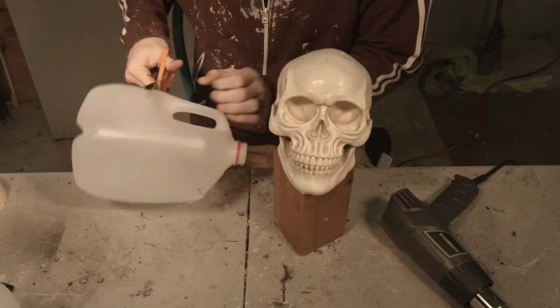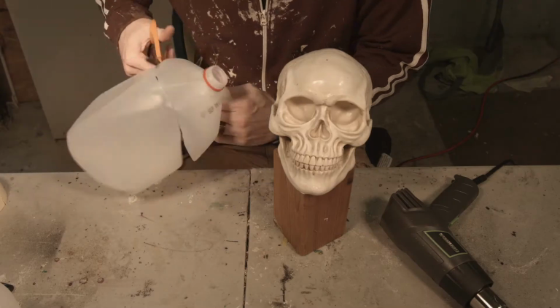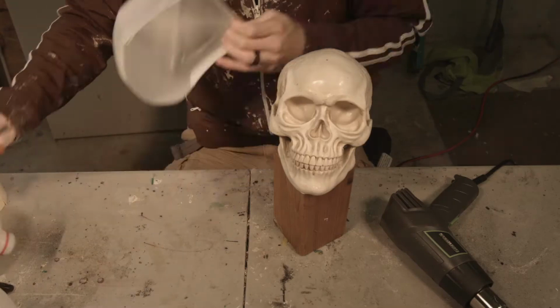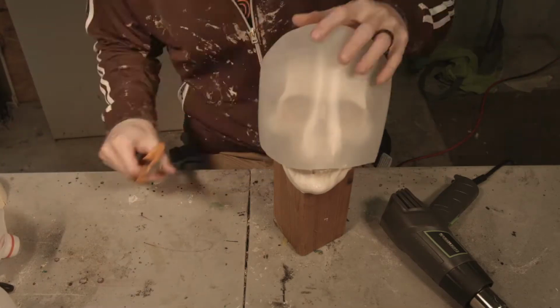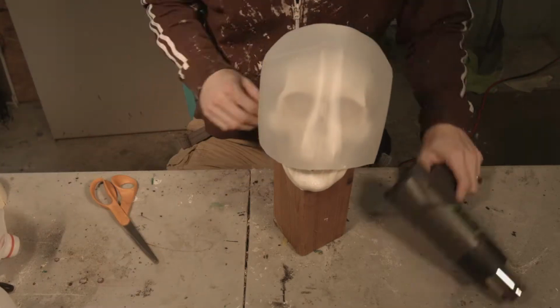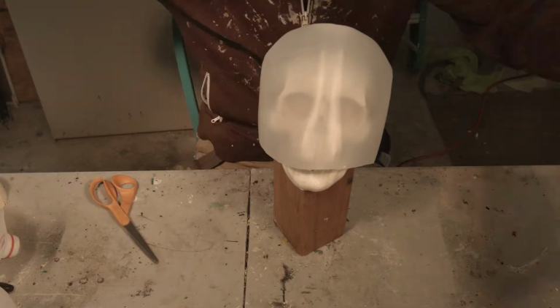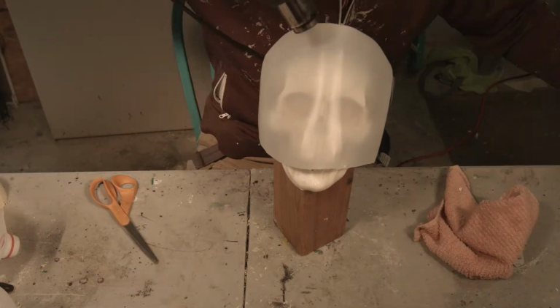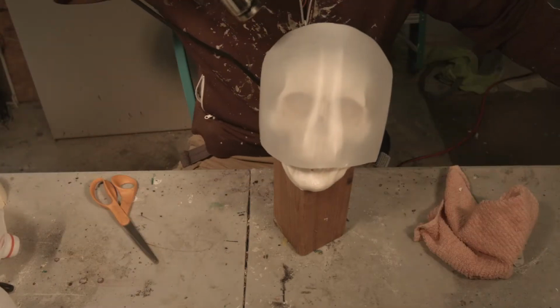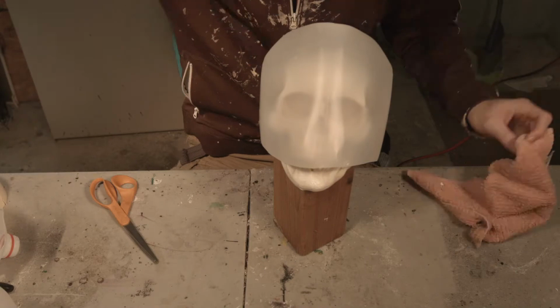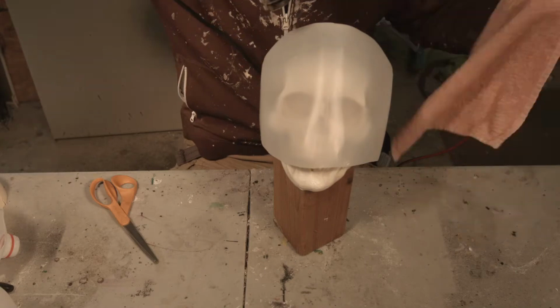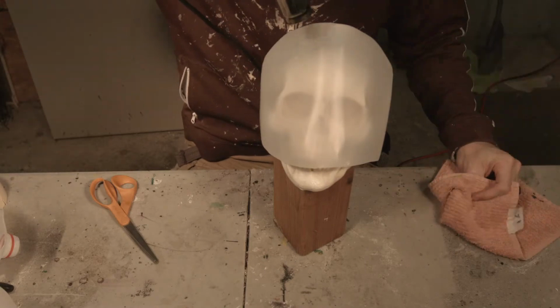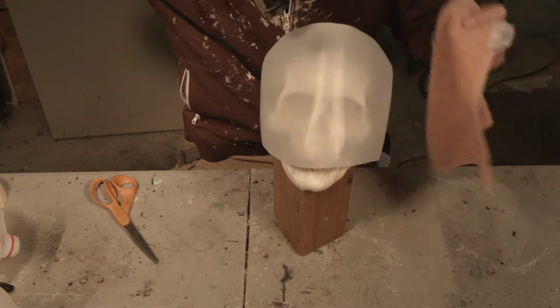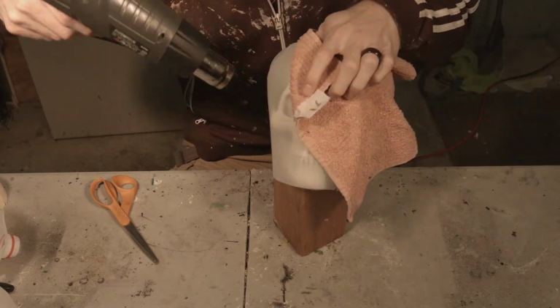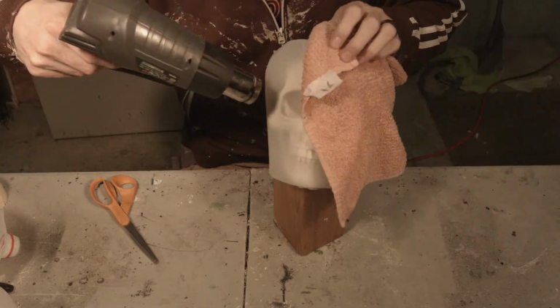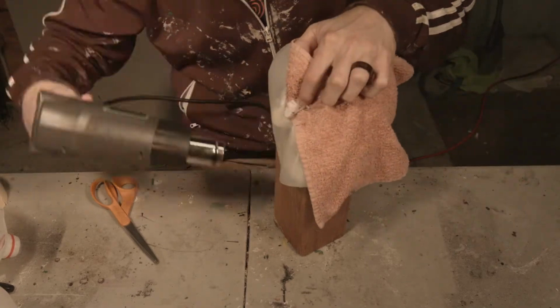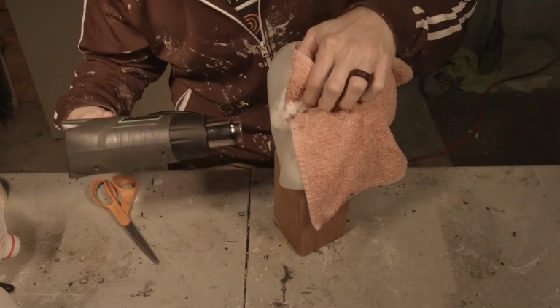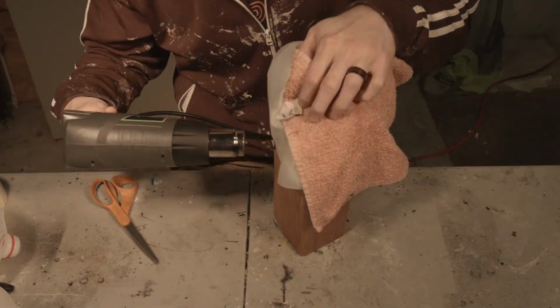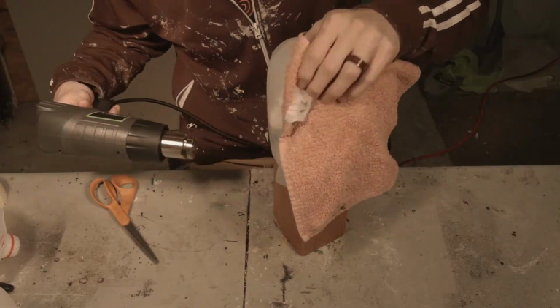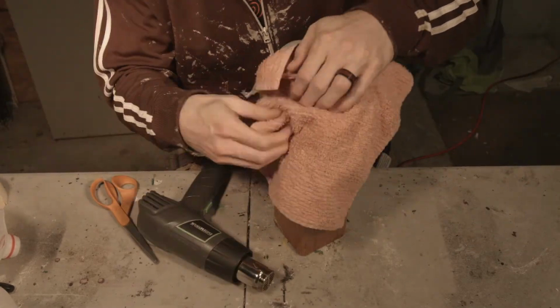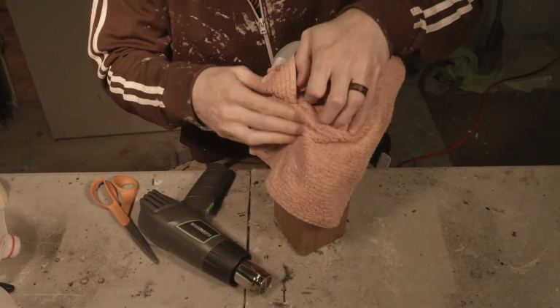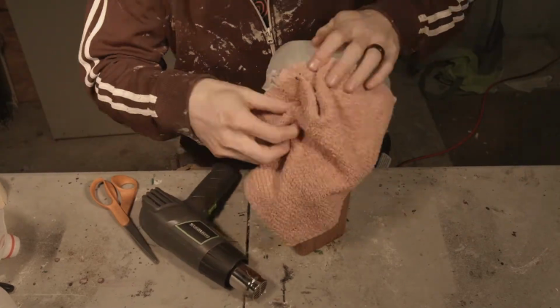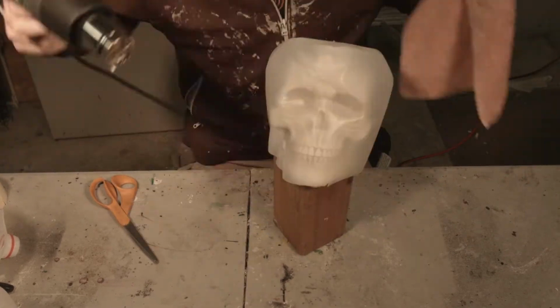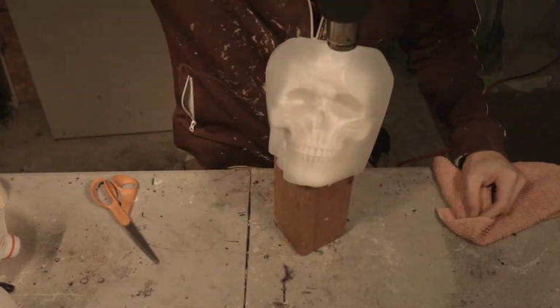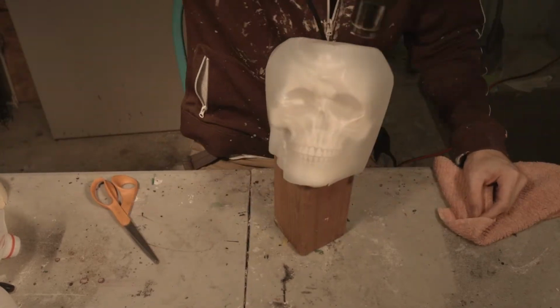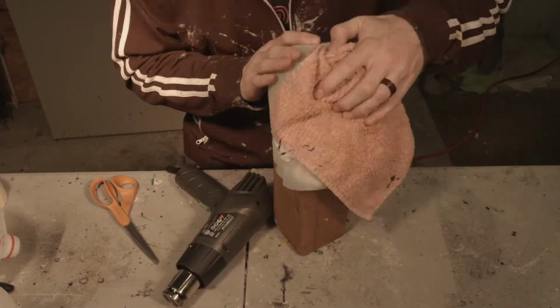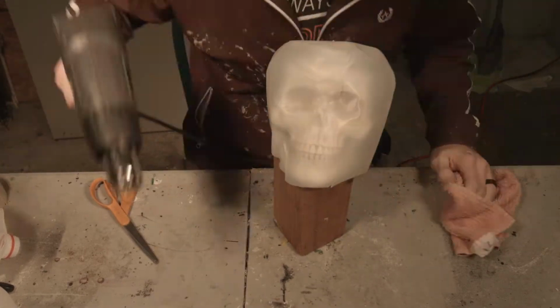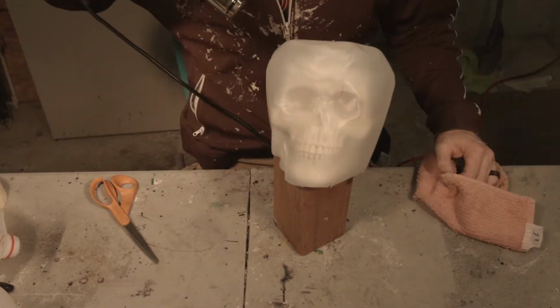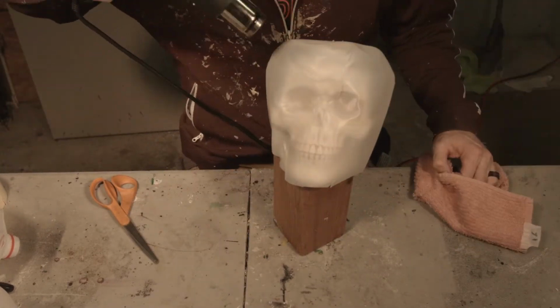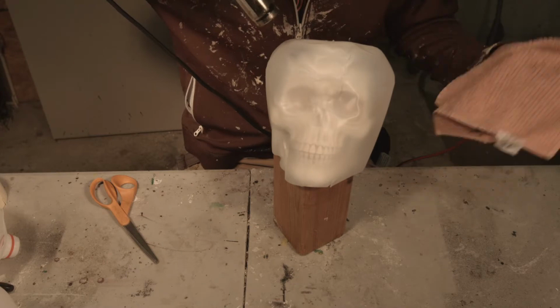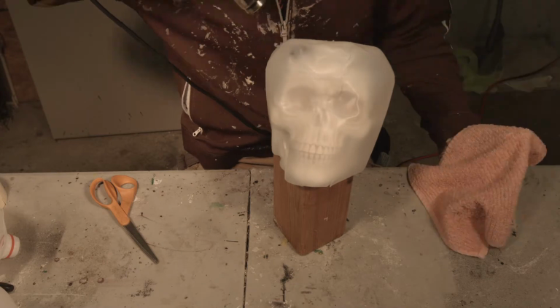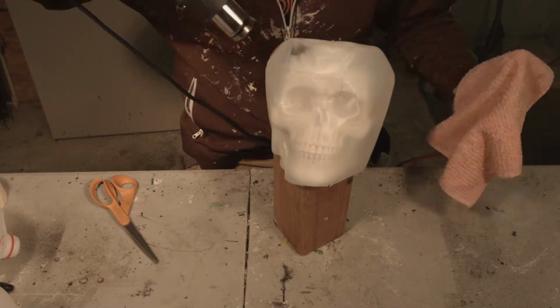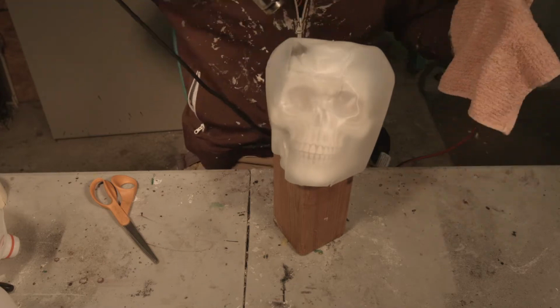Welcome to Junkyard Hunts, where we turn trash into hunts. Today, we're going to be making a skull candle.